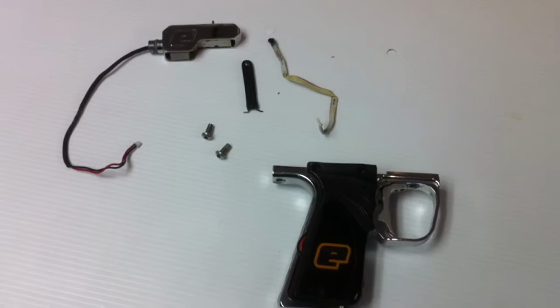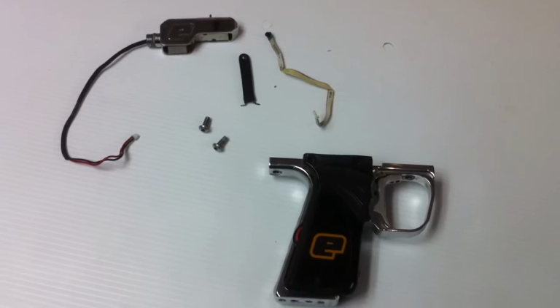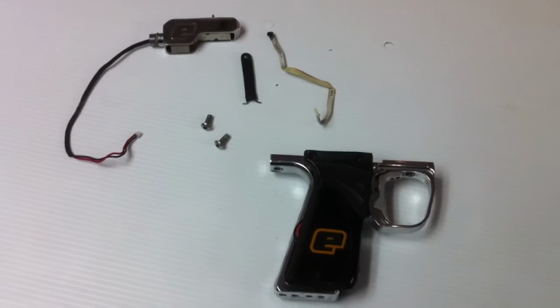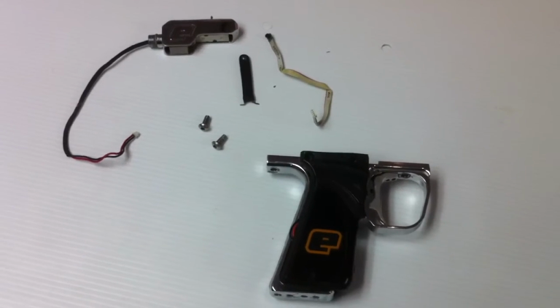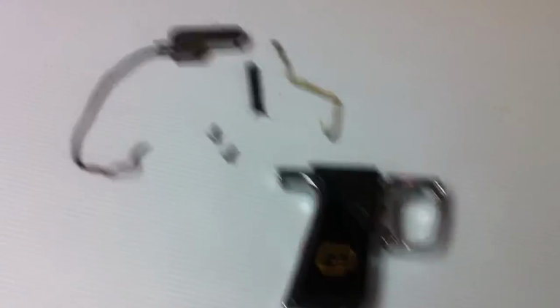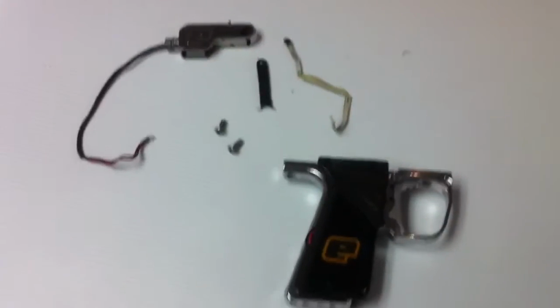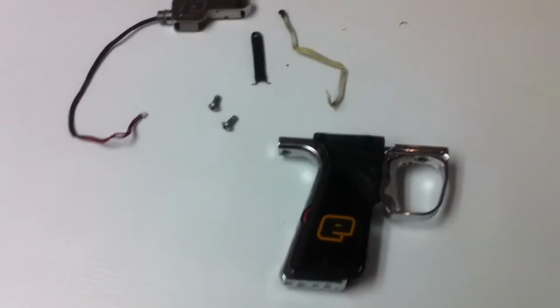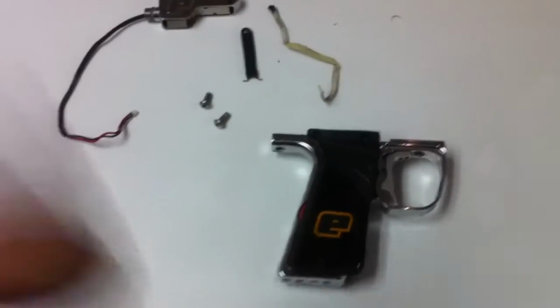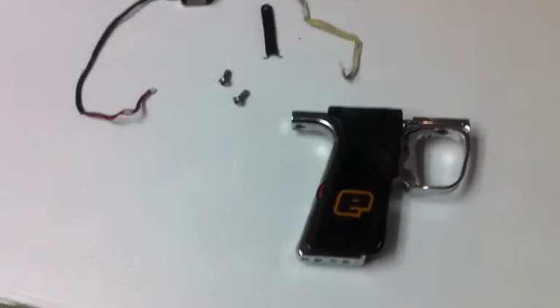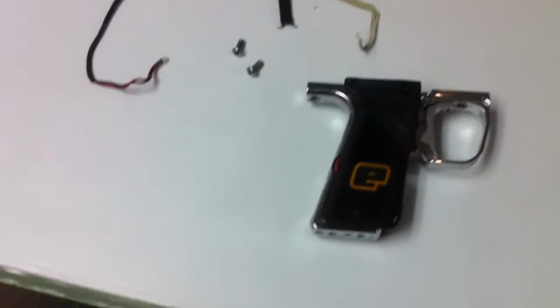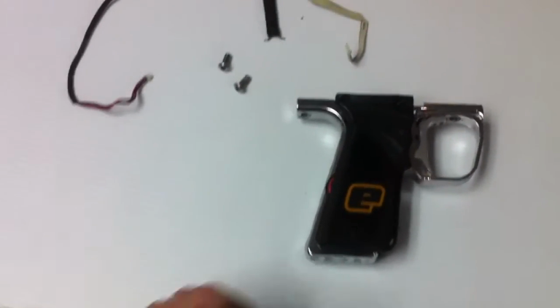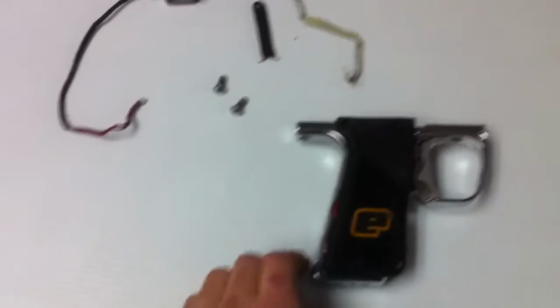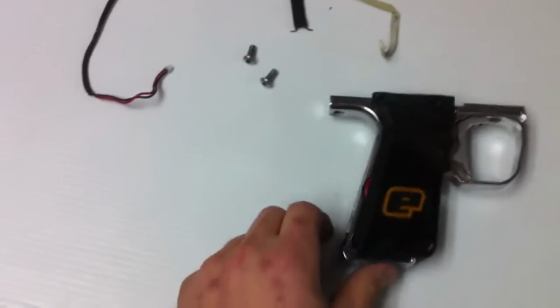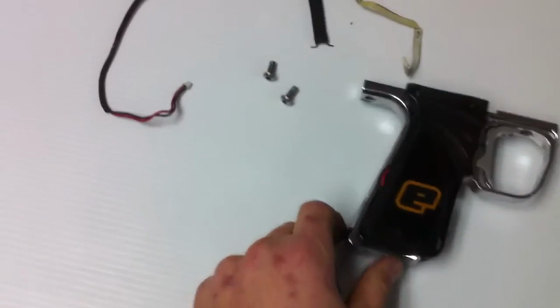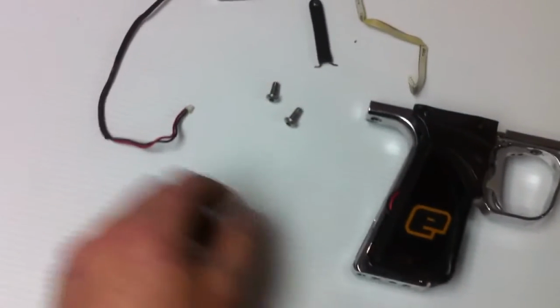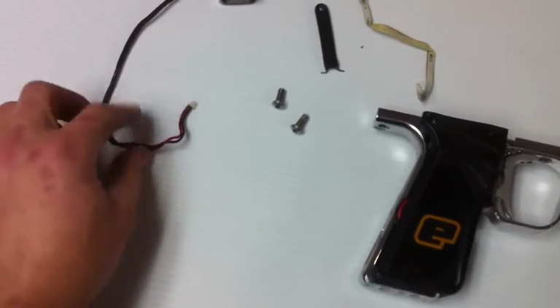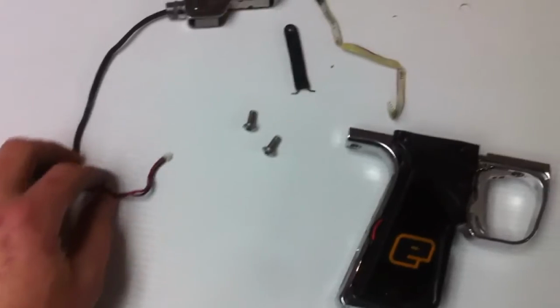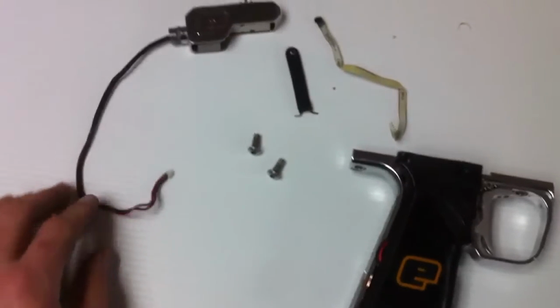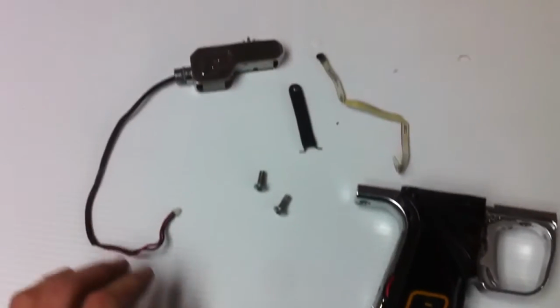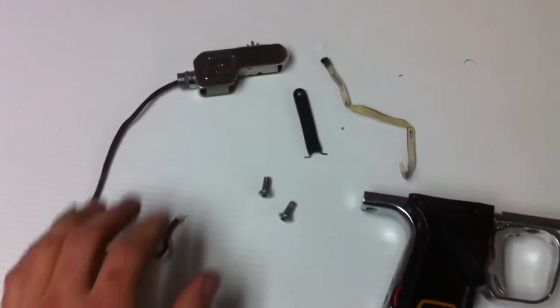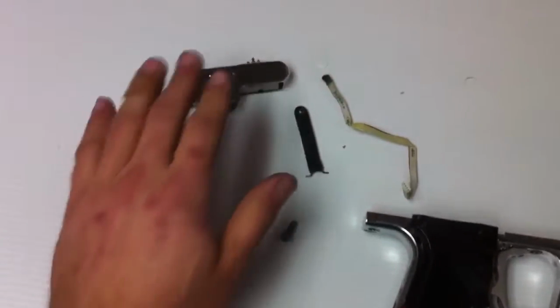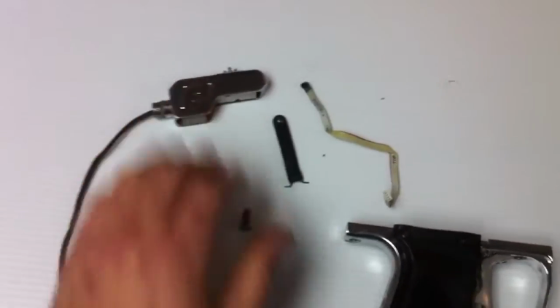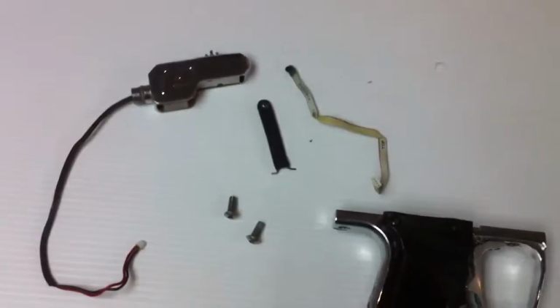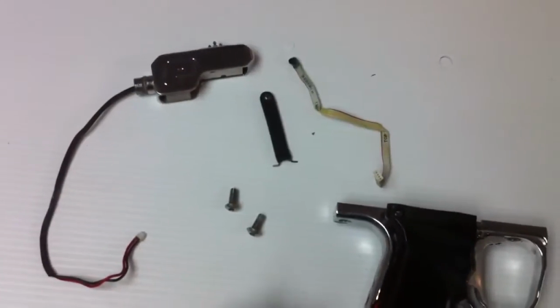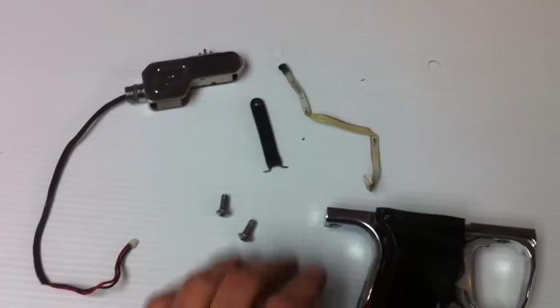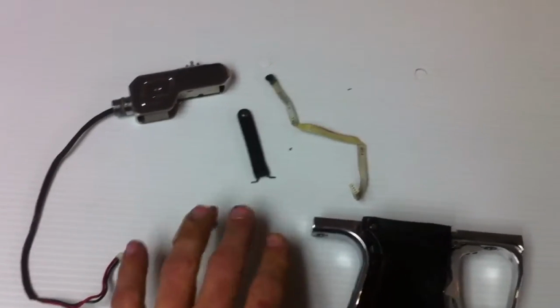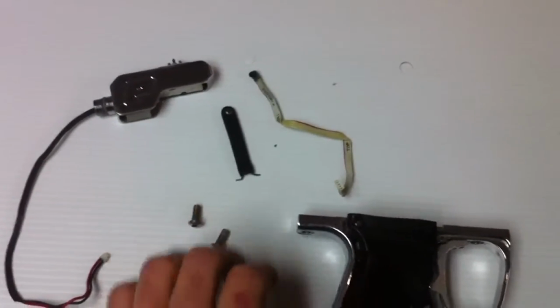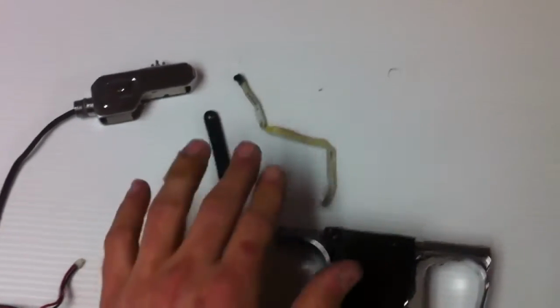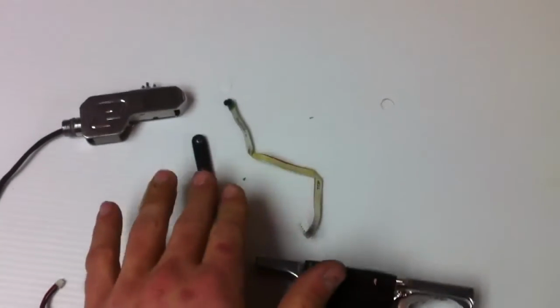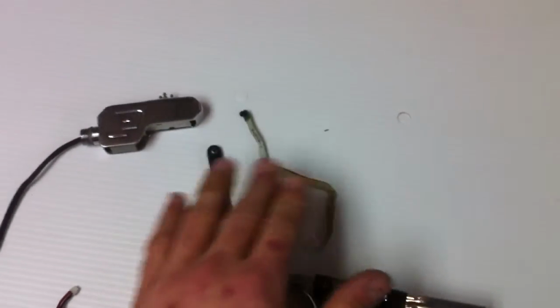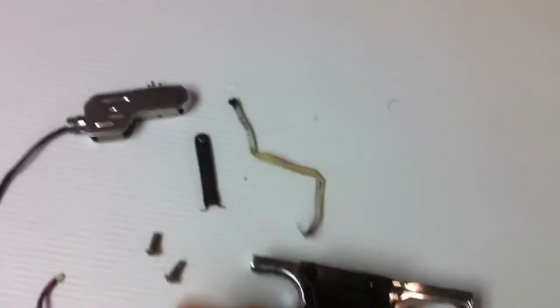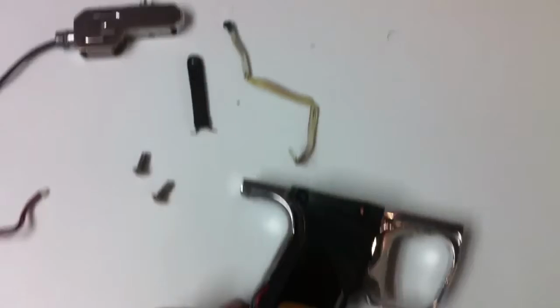Alright, we've got for sale here the Eclipse Seablade, this is the E1, and comes with everything you need to install in the gun. Solenoid comes with the frame screws, the eye cover, and the eye.